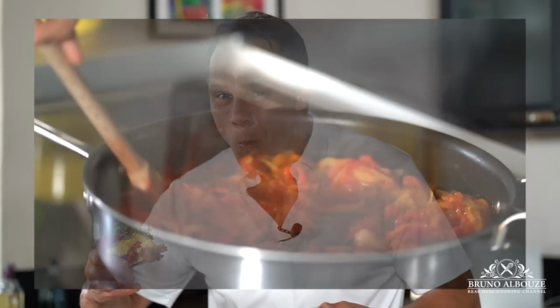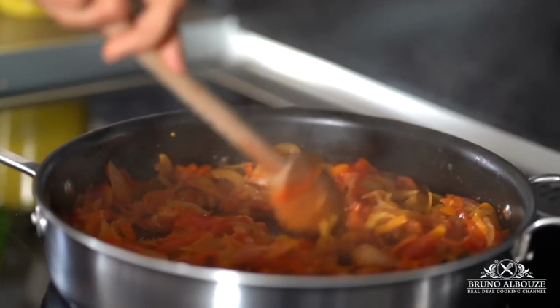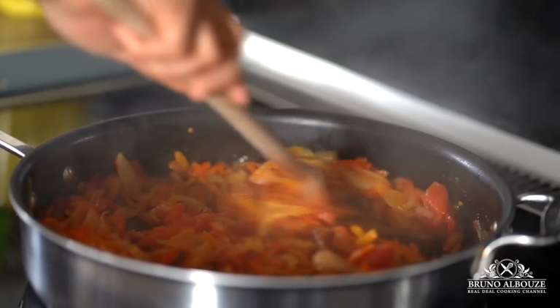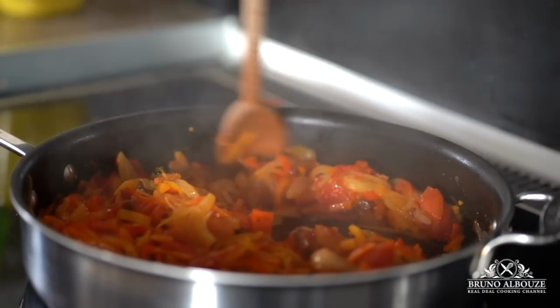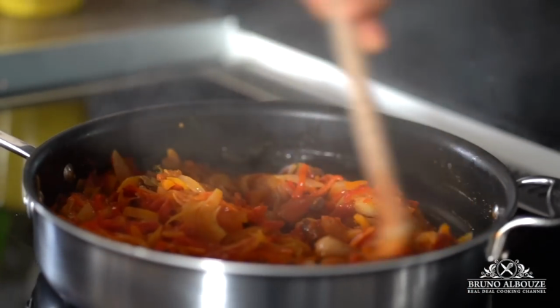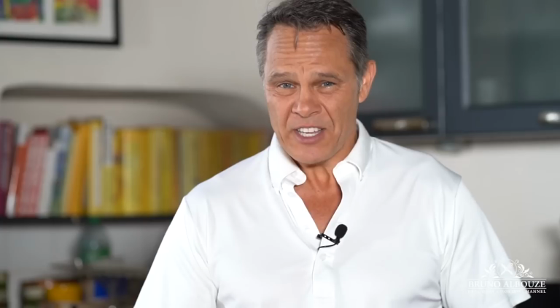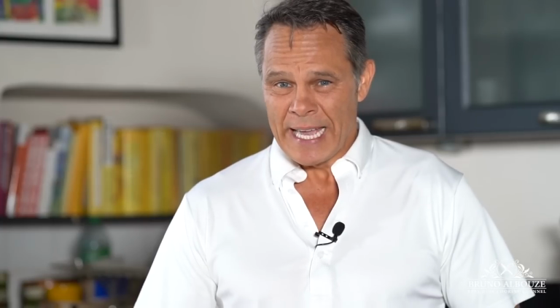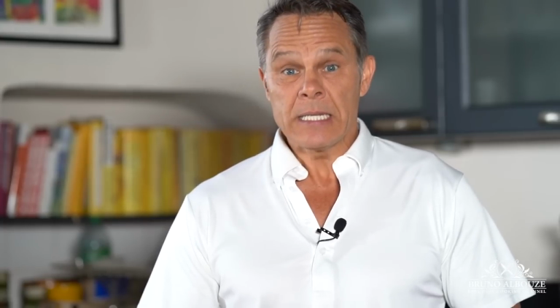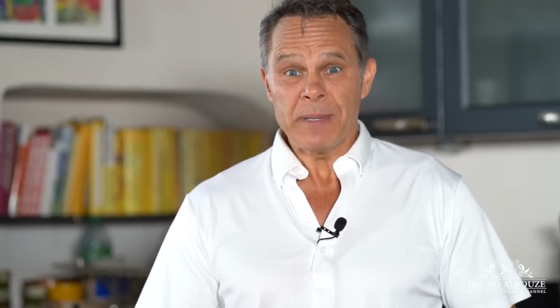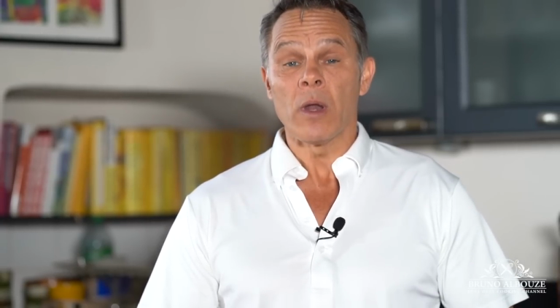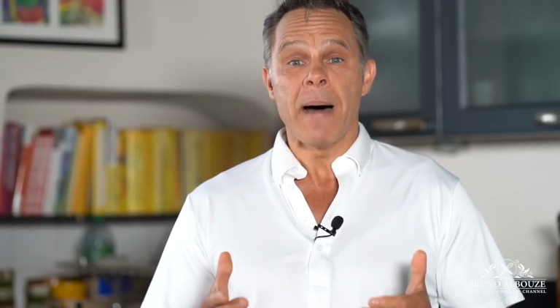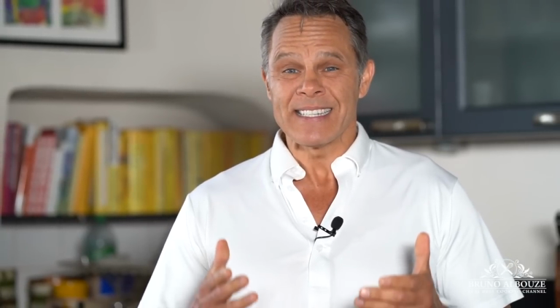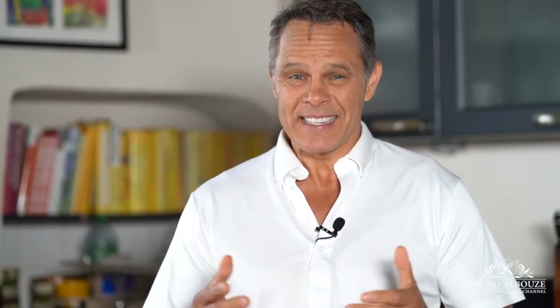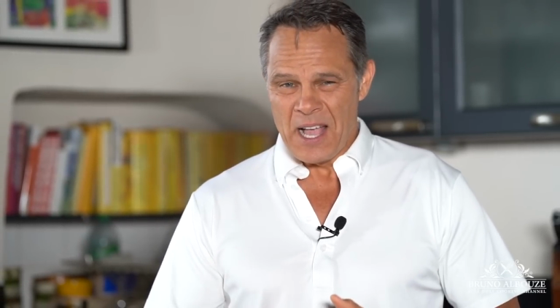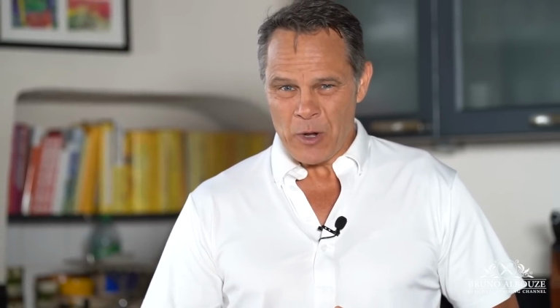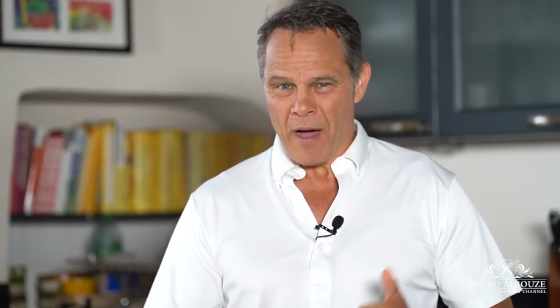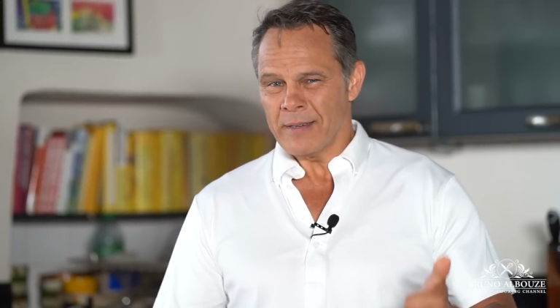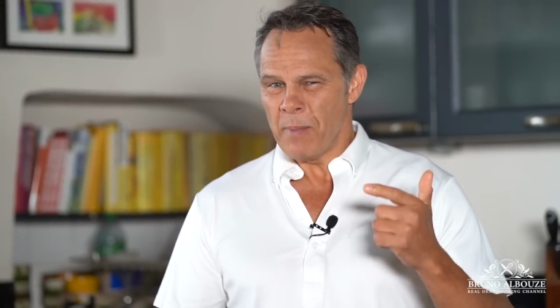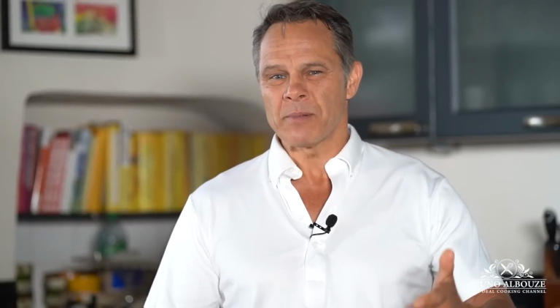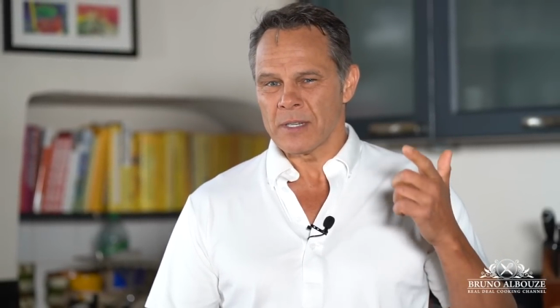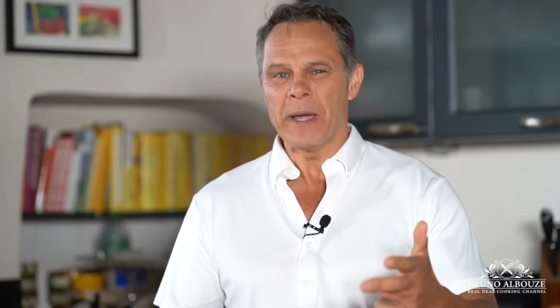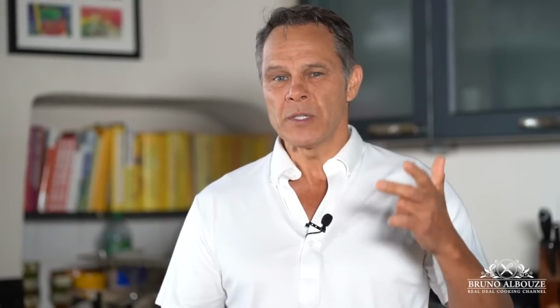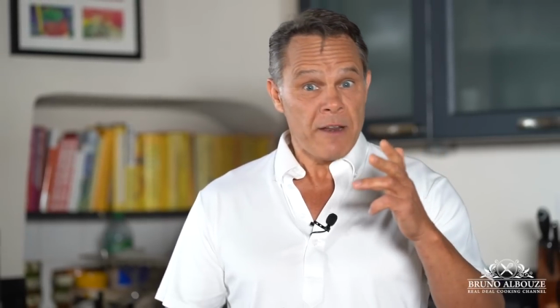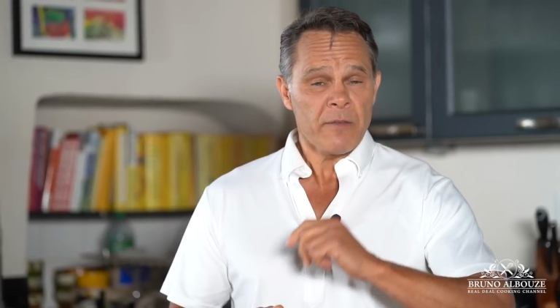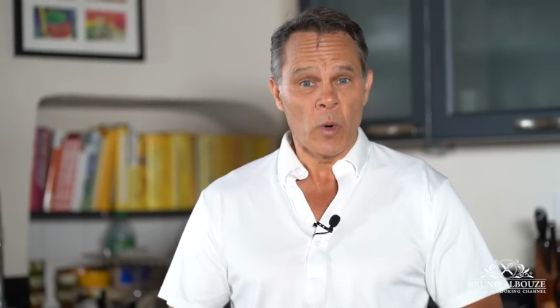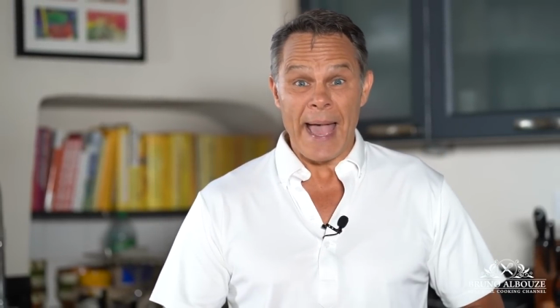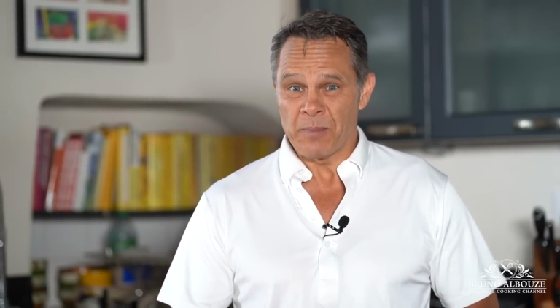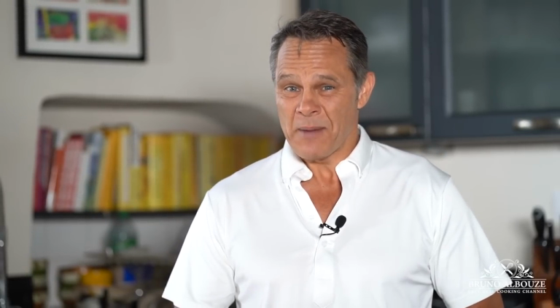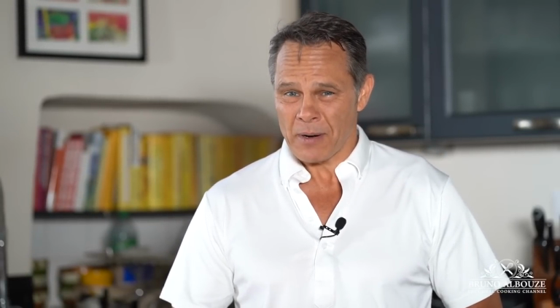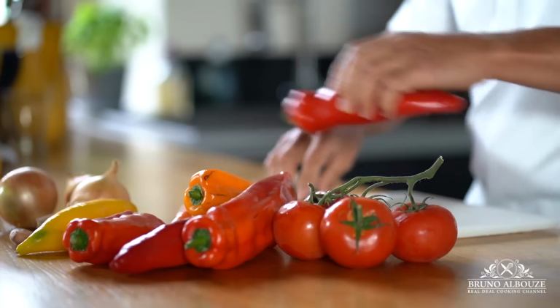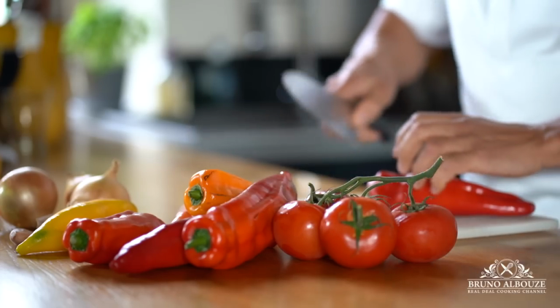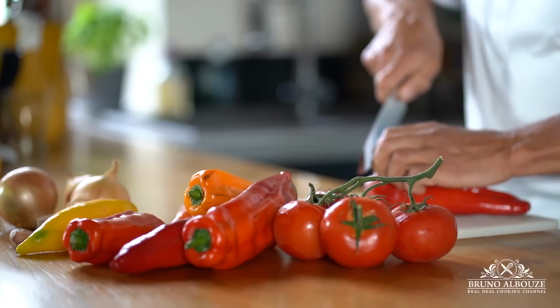Piperade in Spanish is a typical Basque dish made with onion, bell peppers, tomatoes, and flavored with espelette pepper. Let's get started.